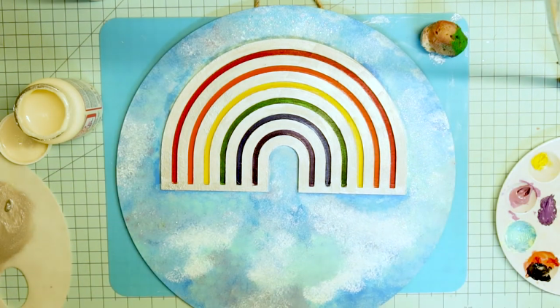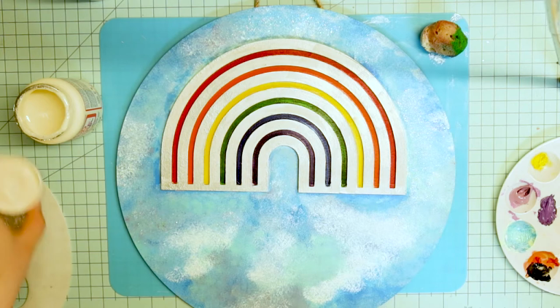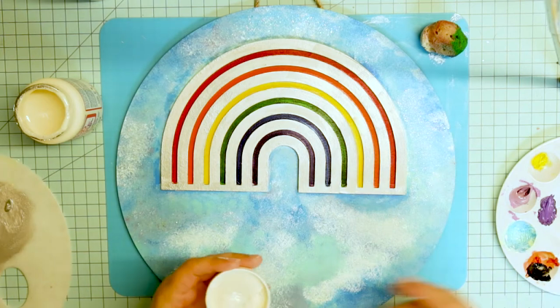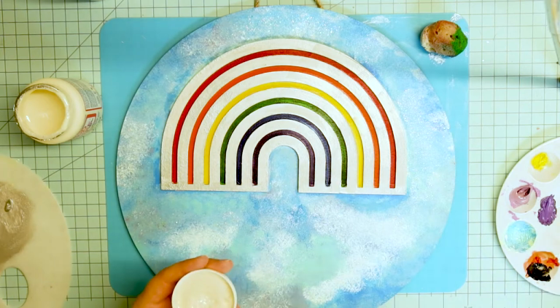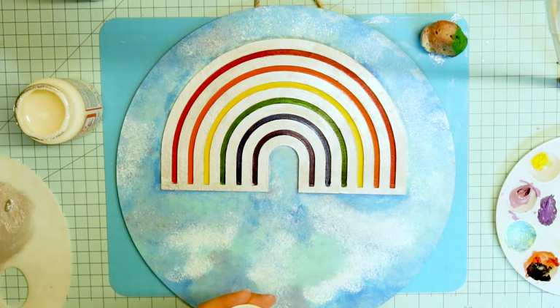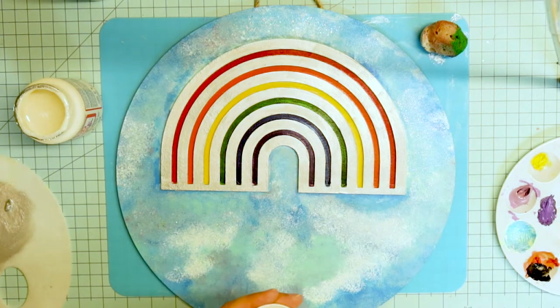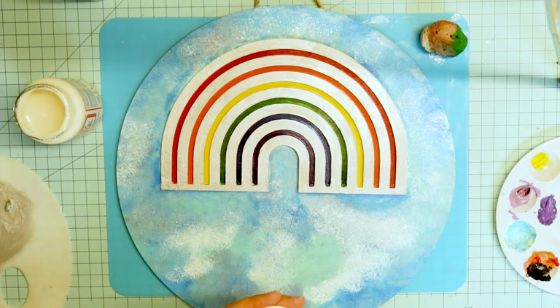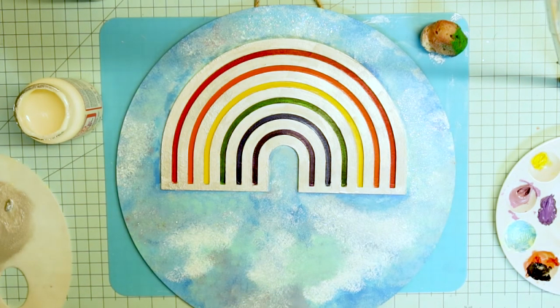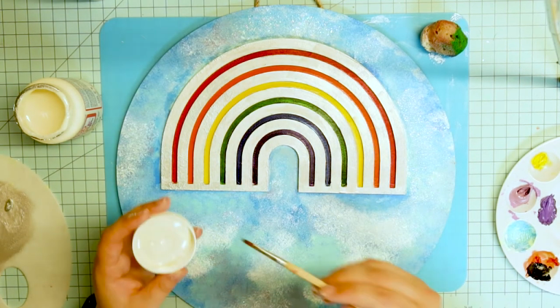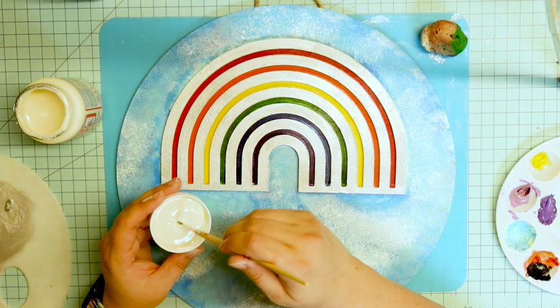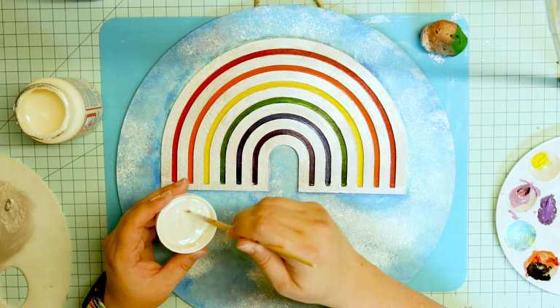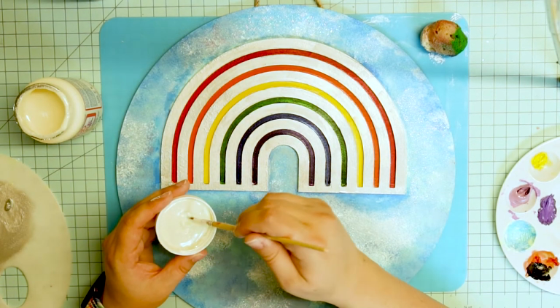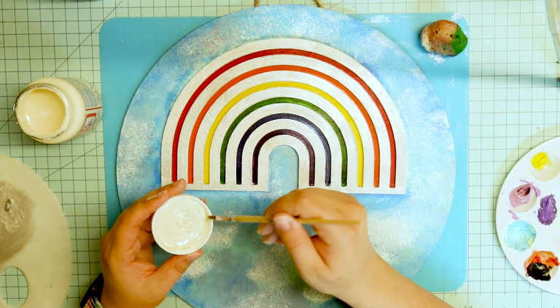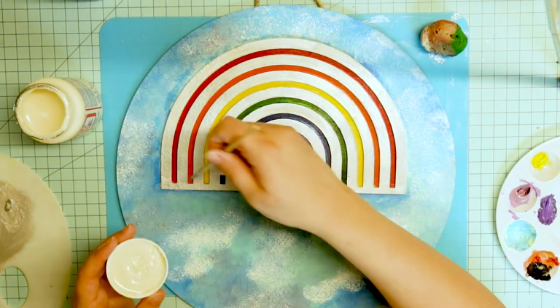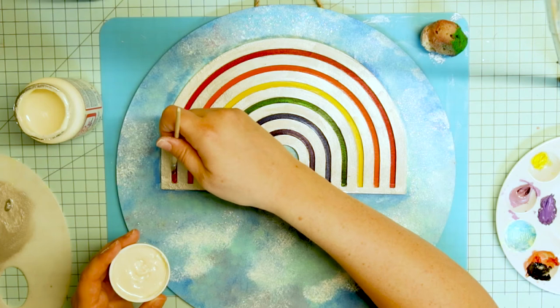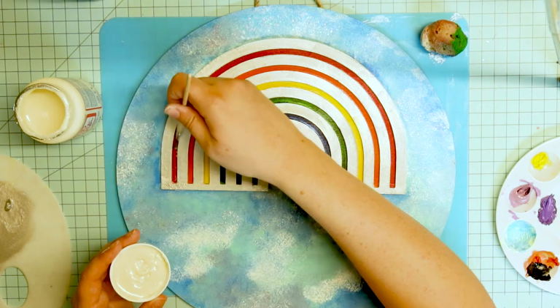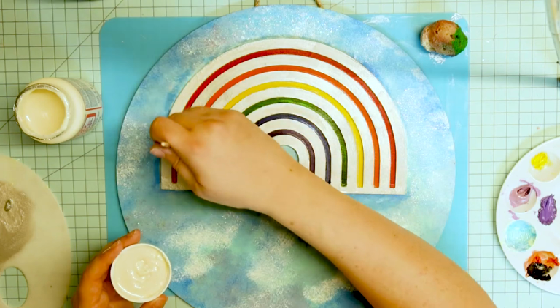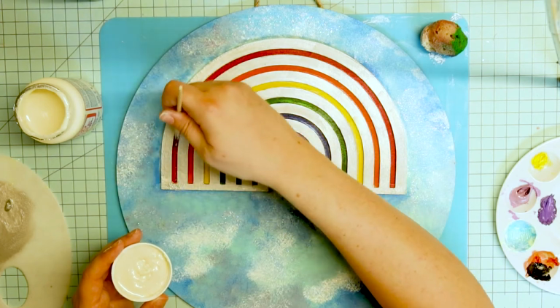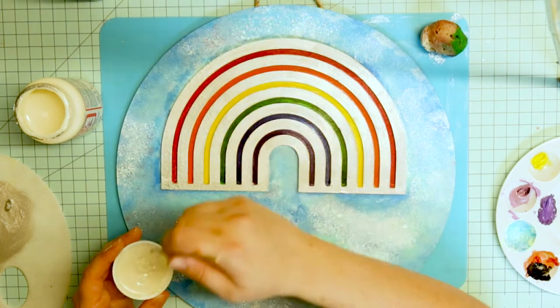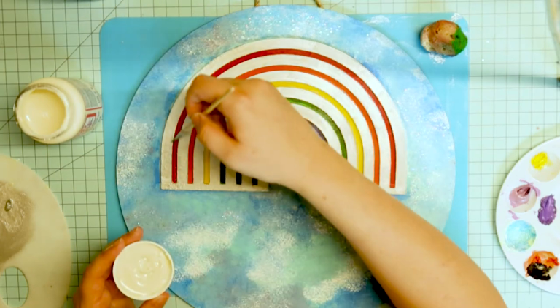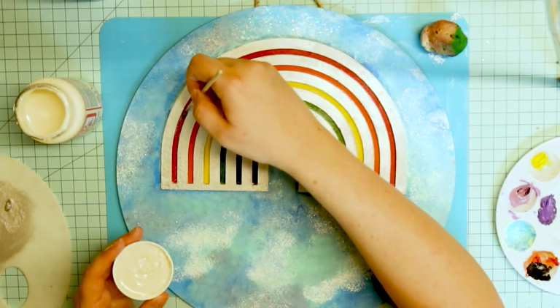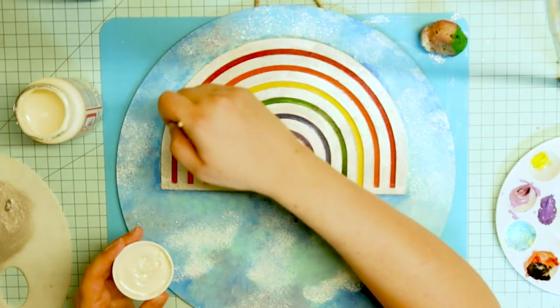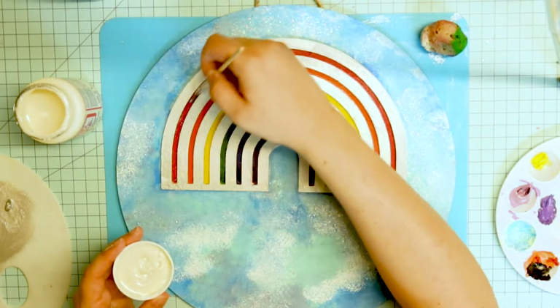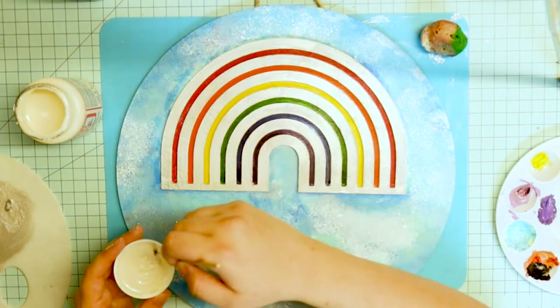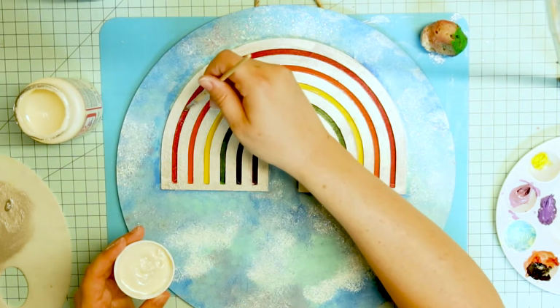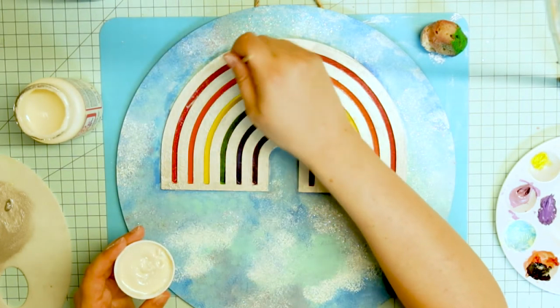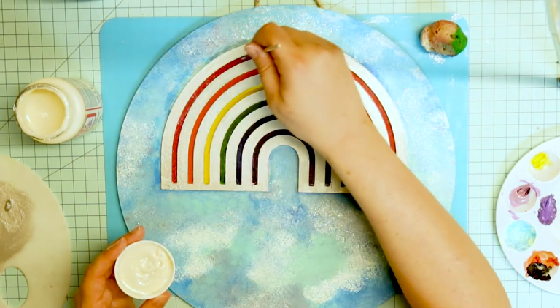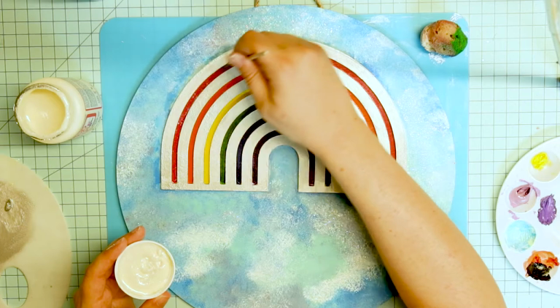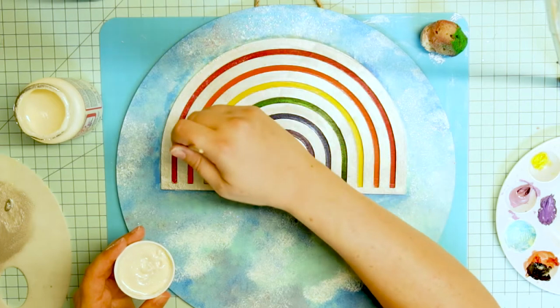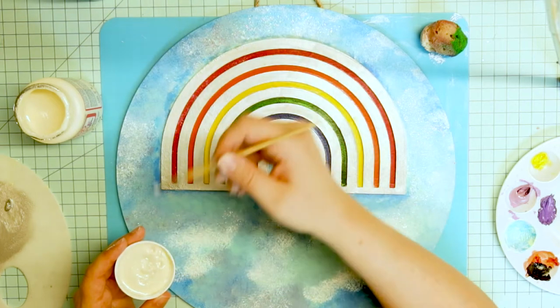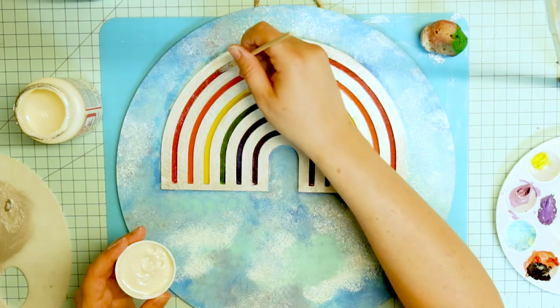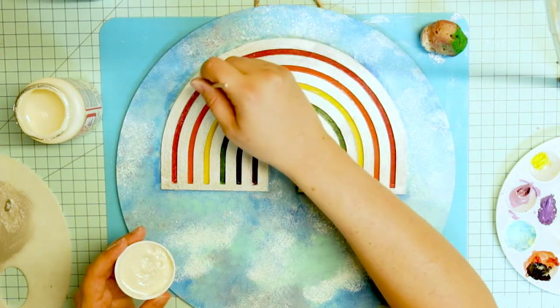I decided that that was not enough, so I went in and added a bunch of glitter into the rainbow band, which I think was a good touch.